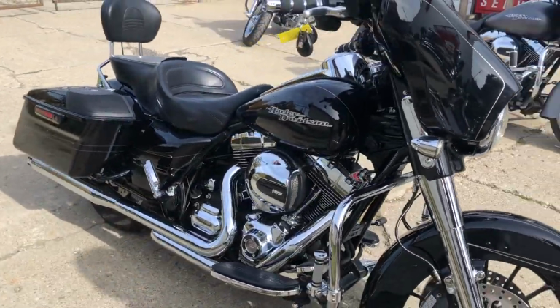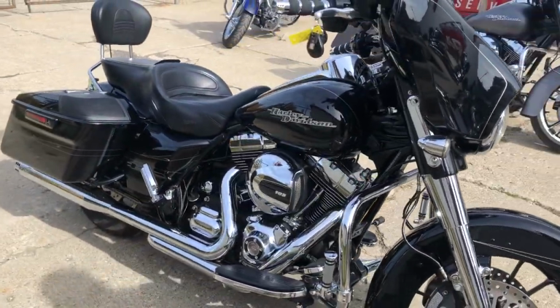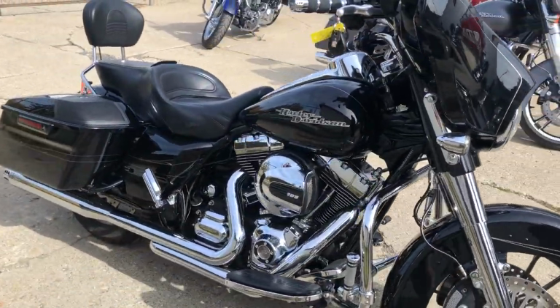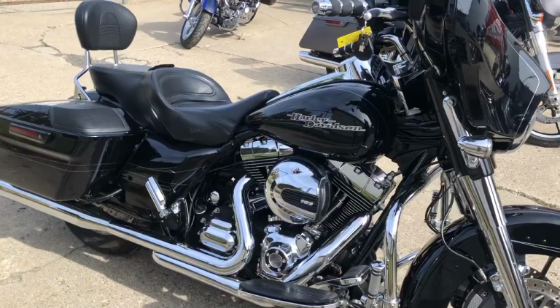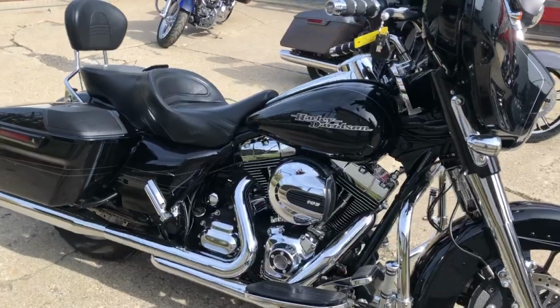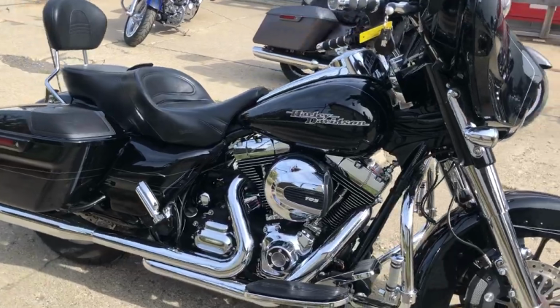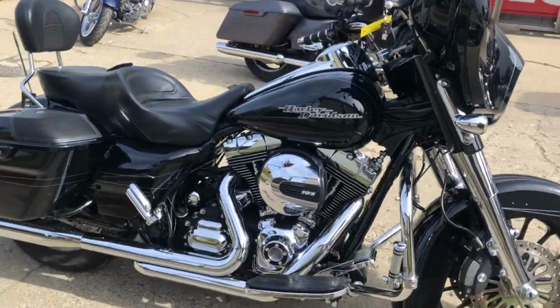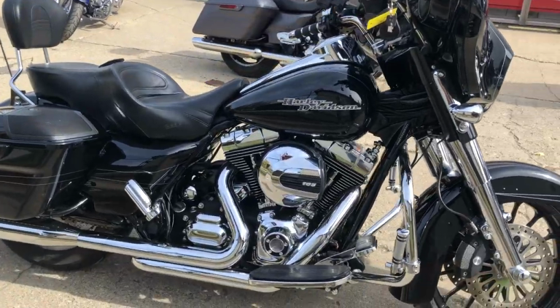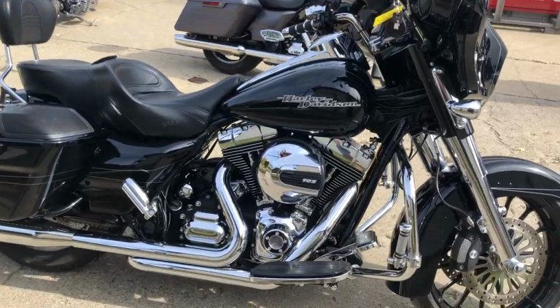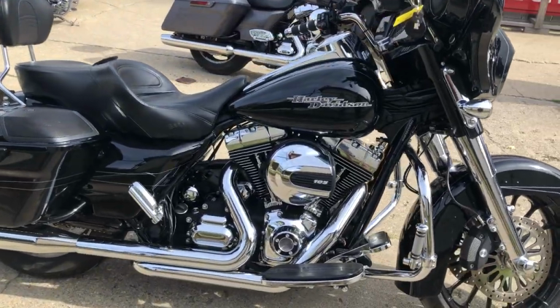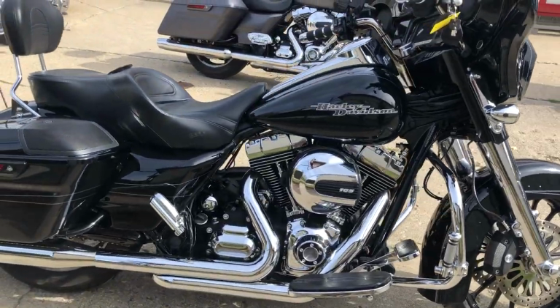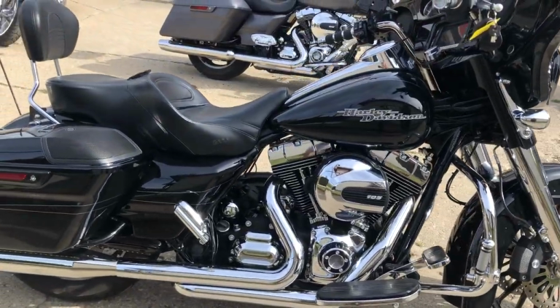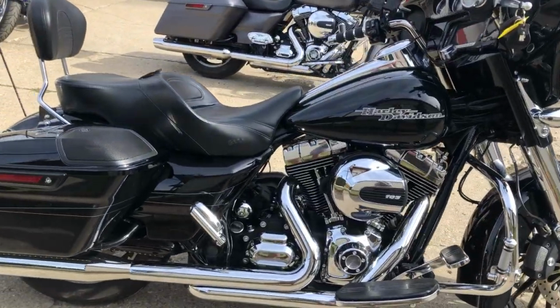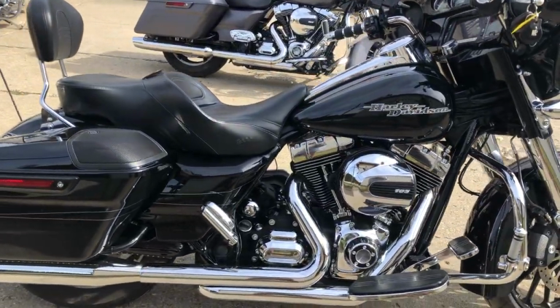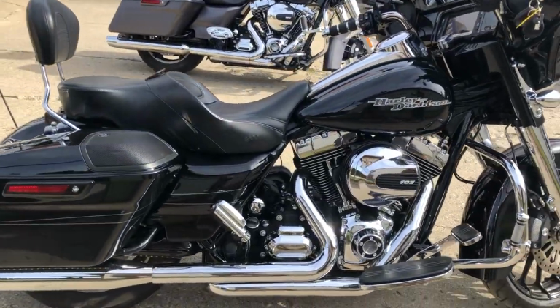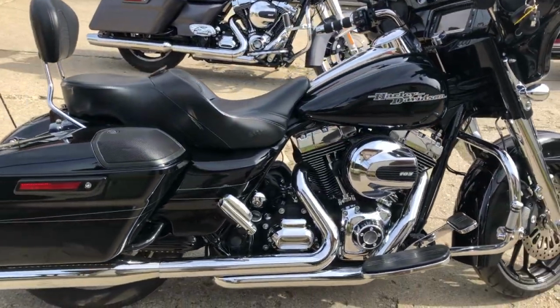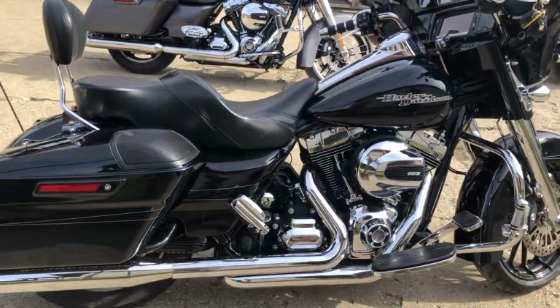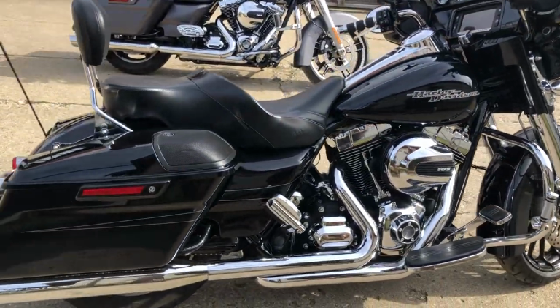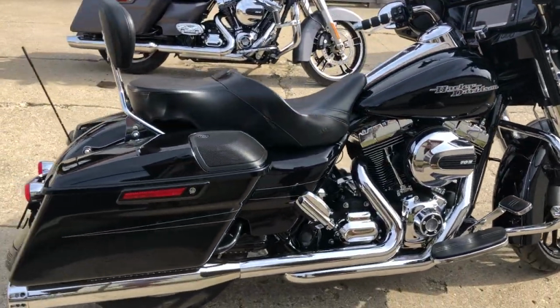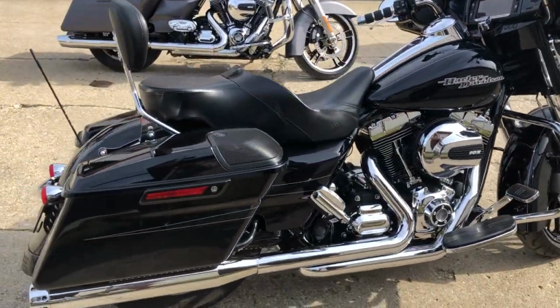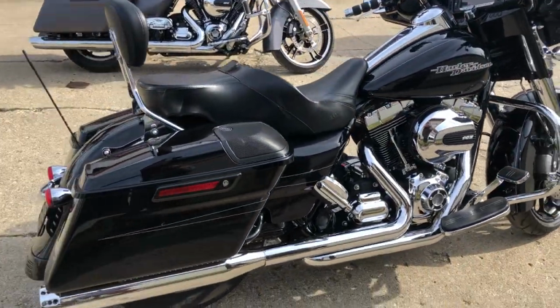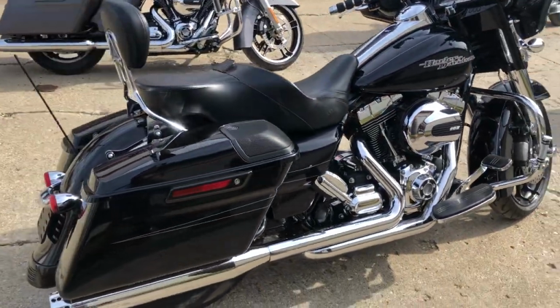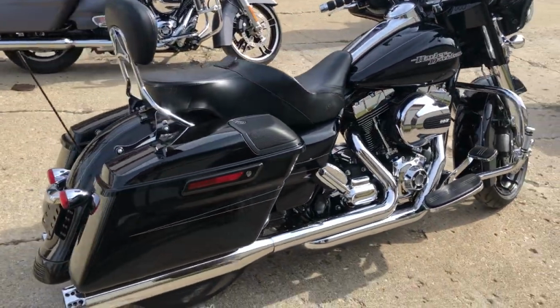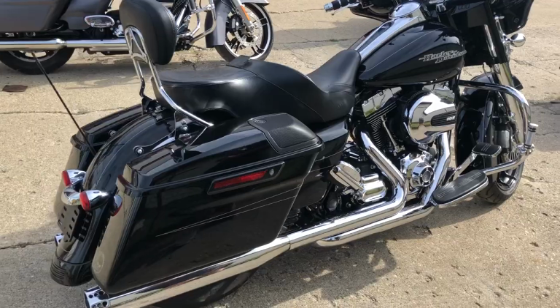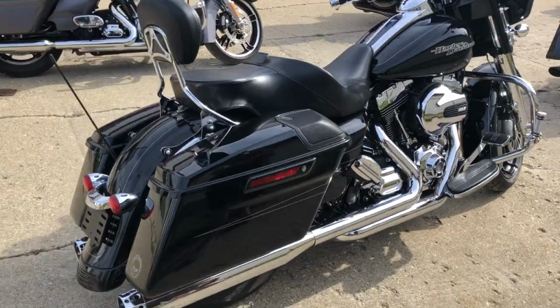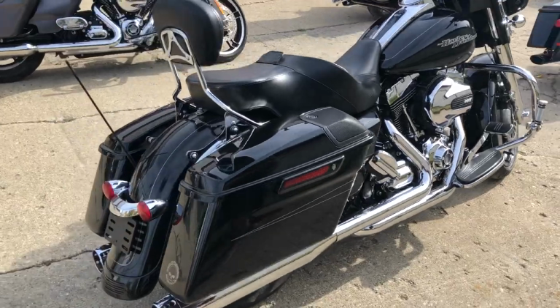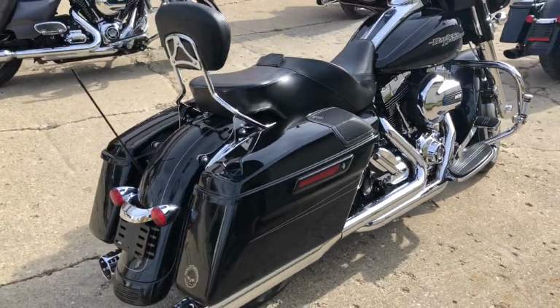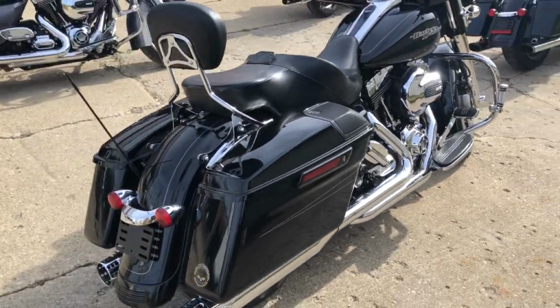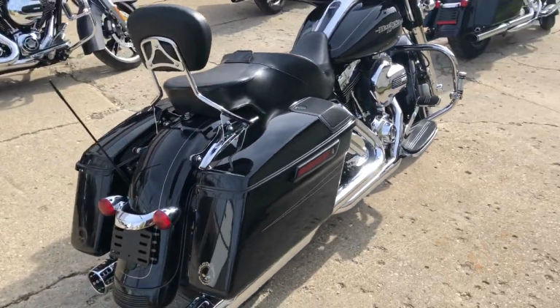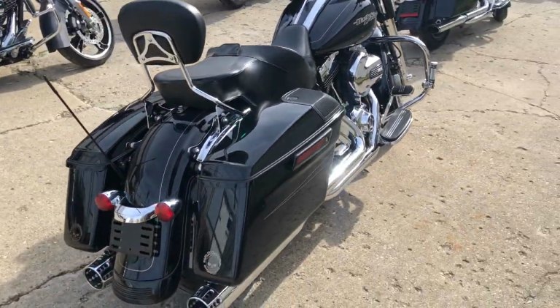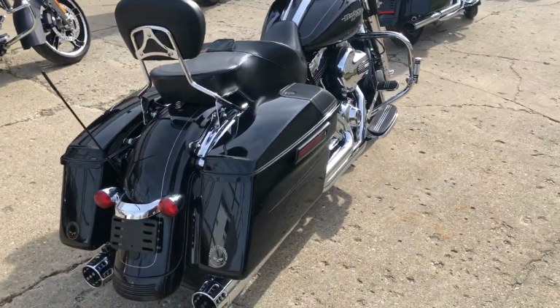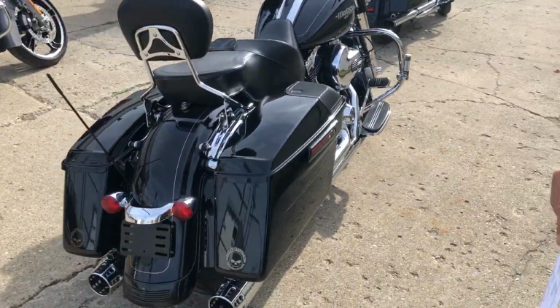Chrome front end, oversized LED screen, Bluetooth stereo, navigation system, security system, speakers in the bags. Good looking bike with some dual RC exhaust on it.